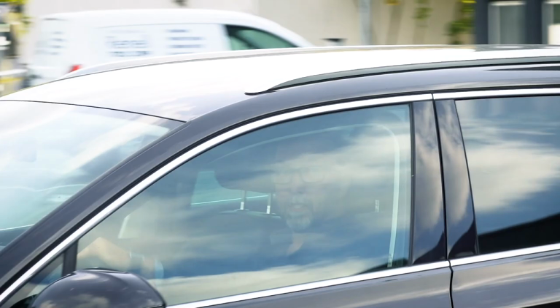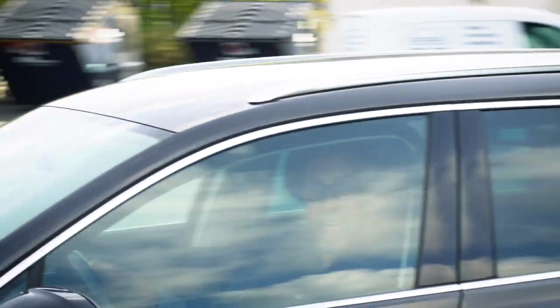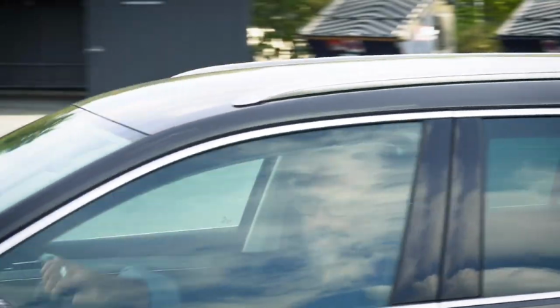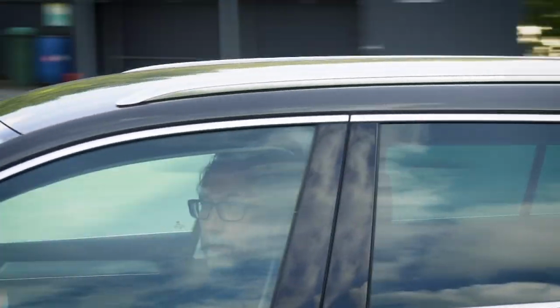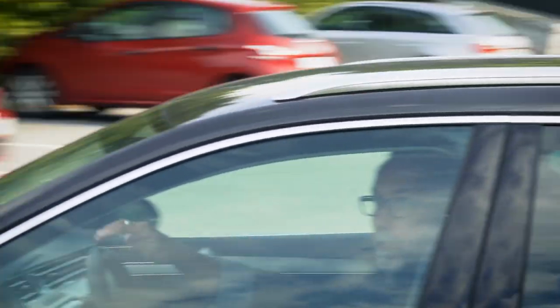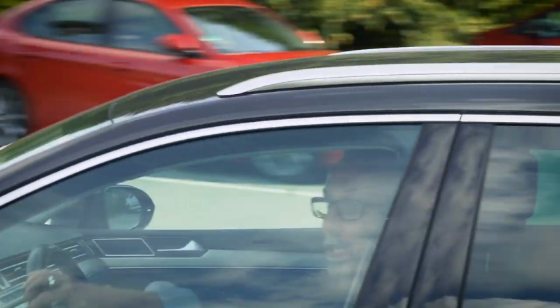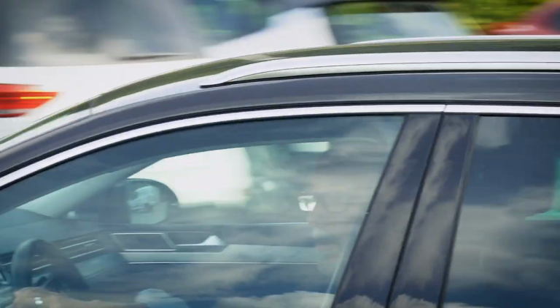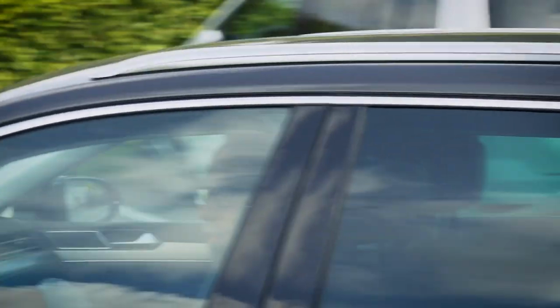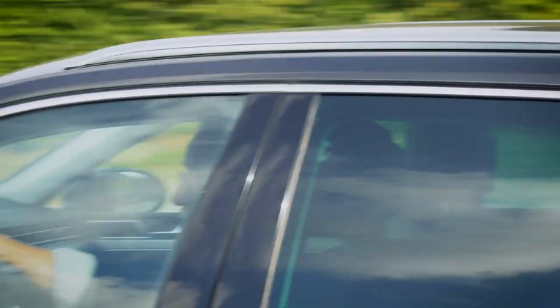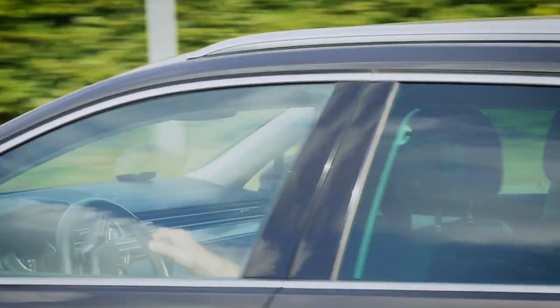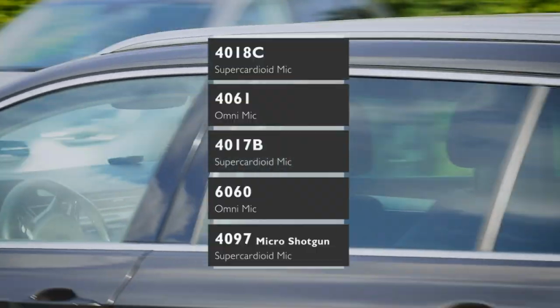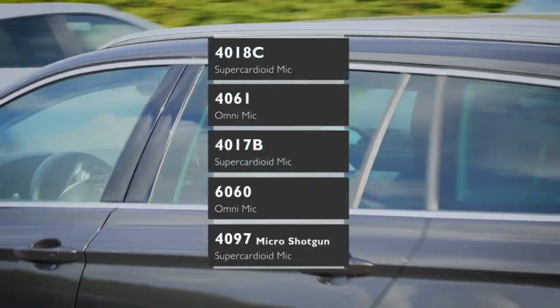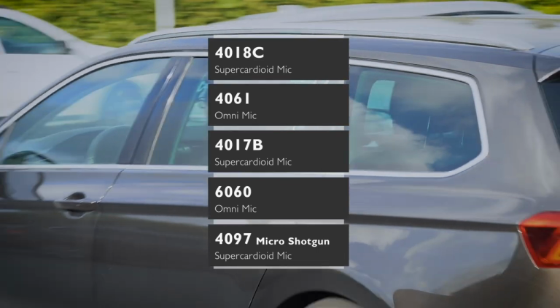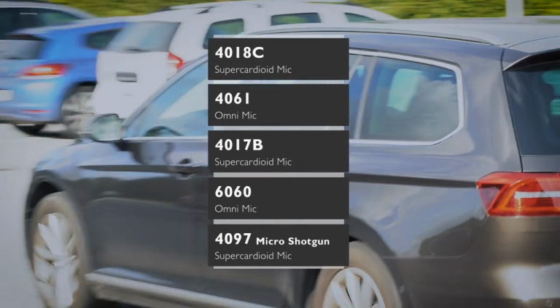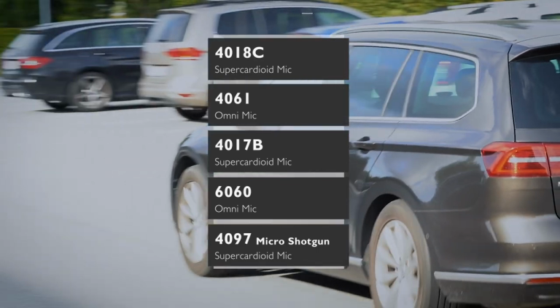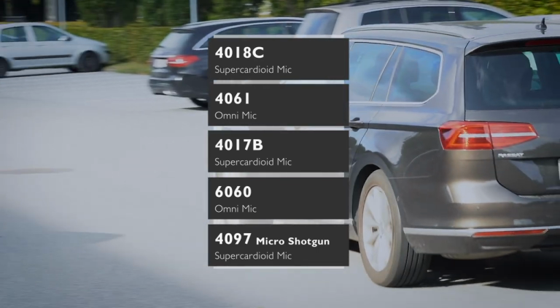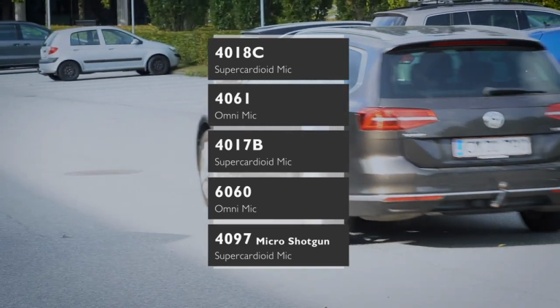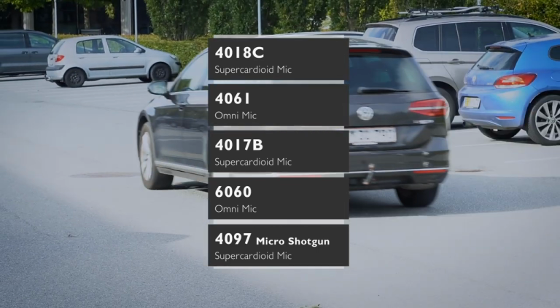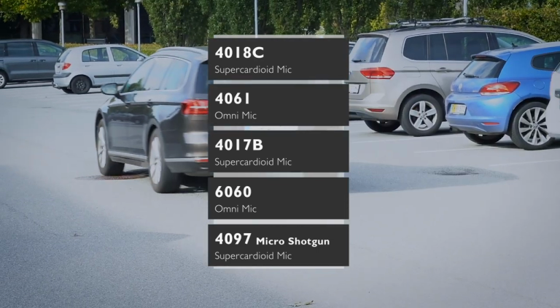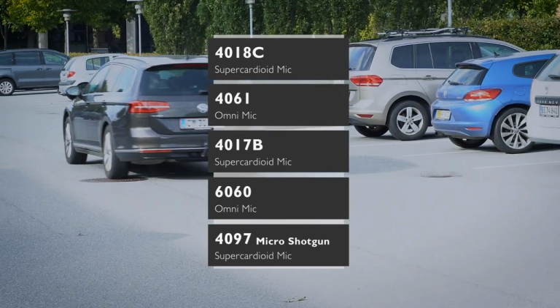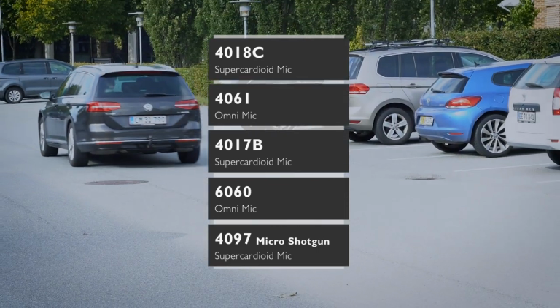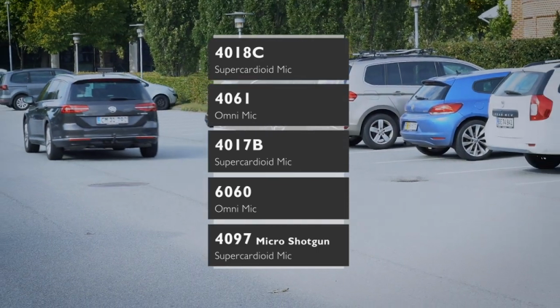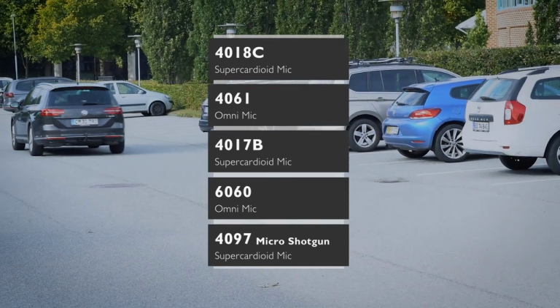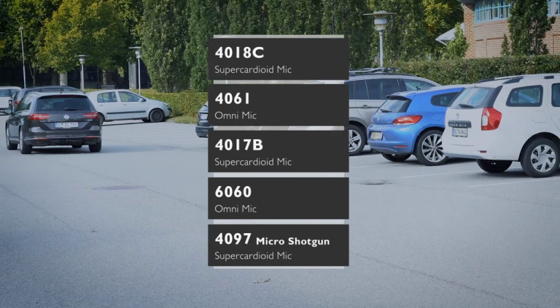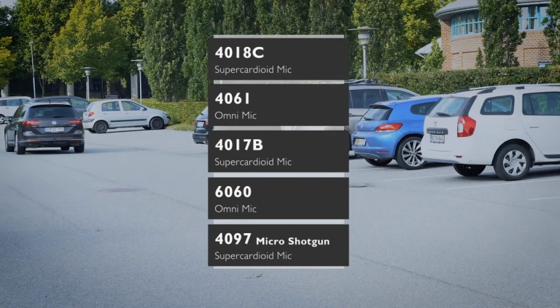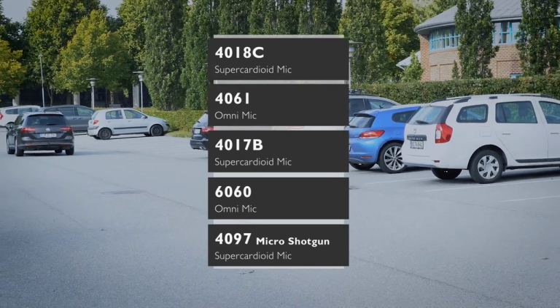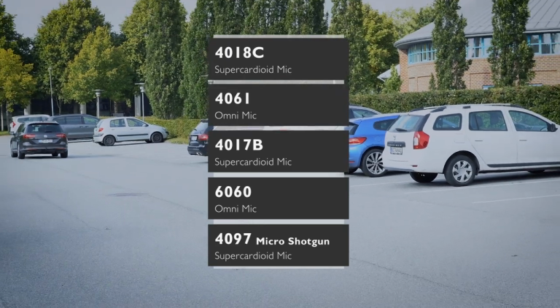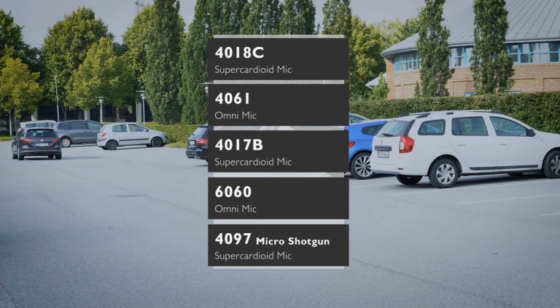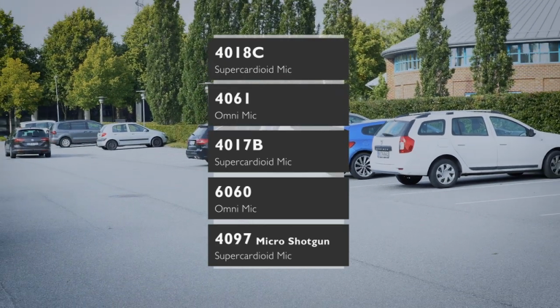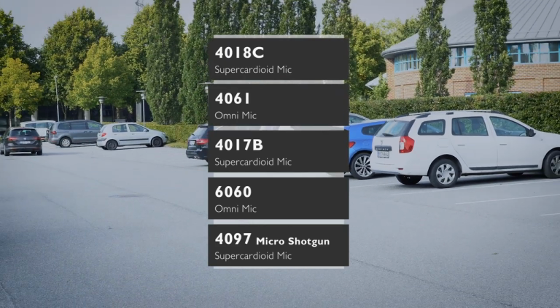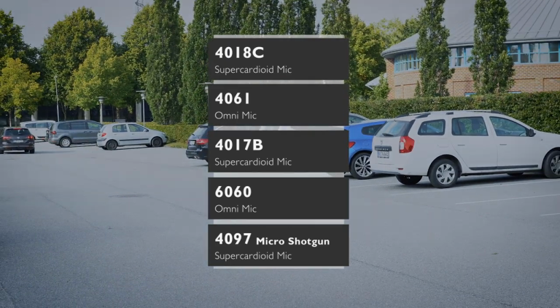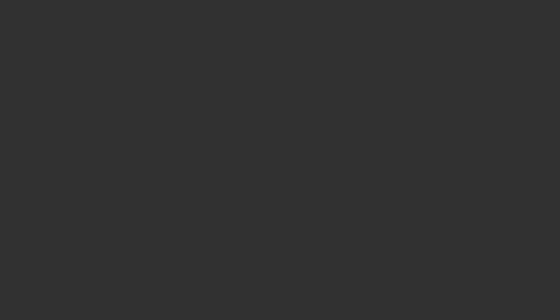I hope this demonstration shows you how easy it is to work with all these microphones — shotguns, lavs, miniatures. Everything around the microphone is changing all the time. But if the microphones are consistent, it should make it a lot easier to work with in post.